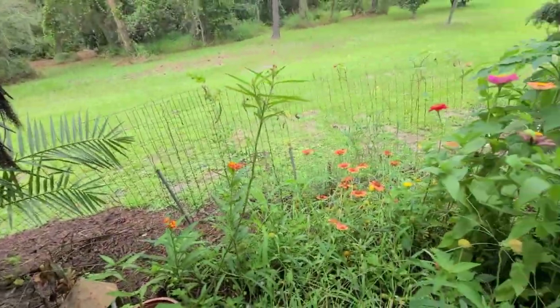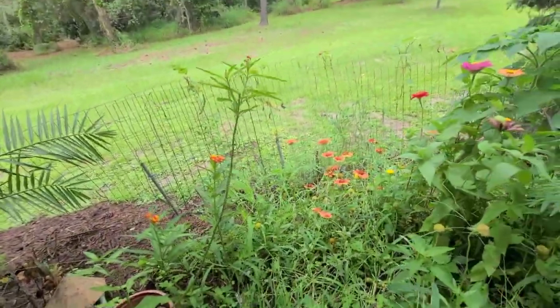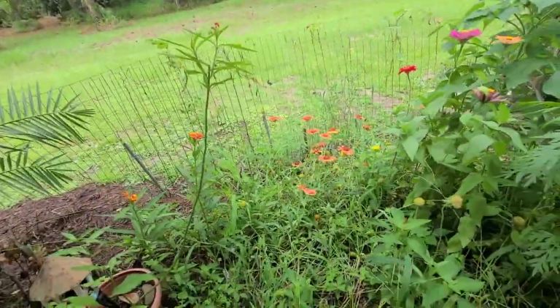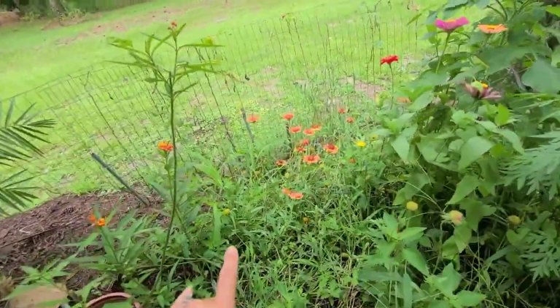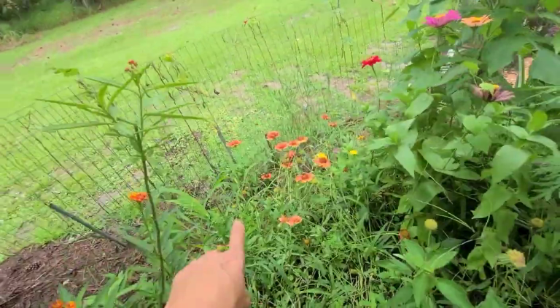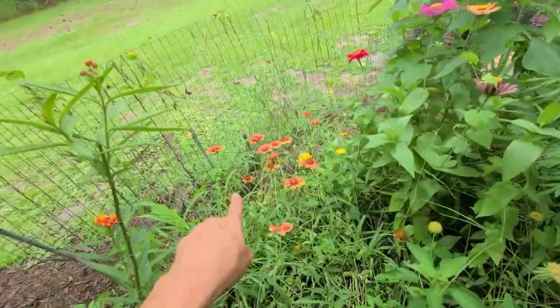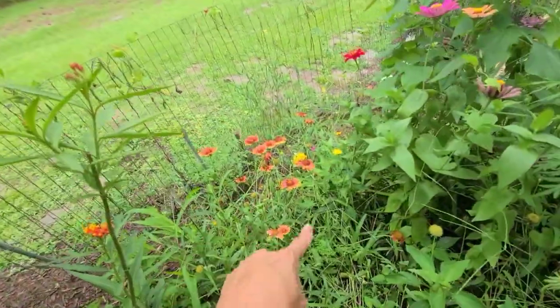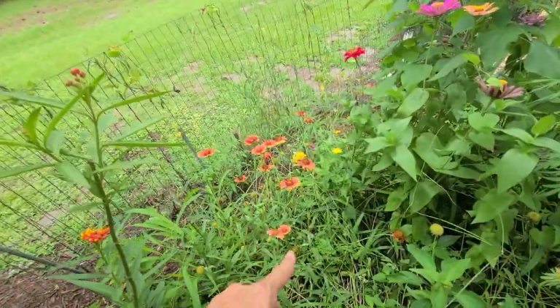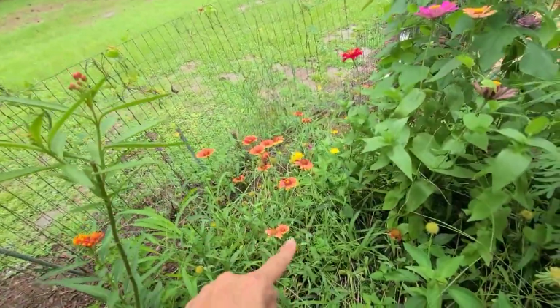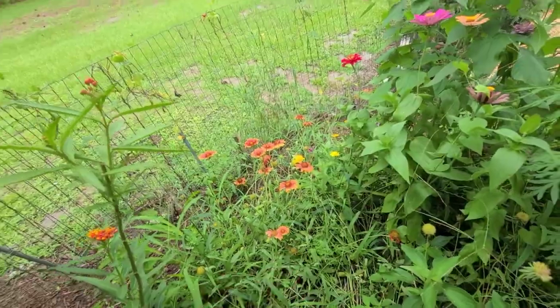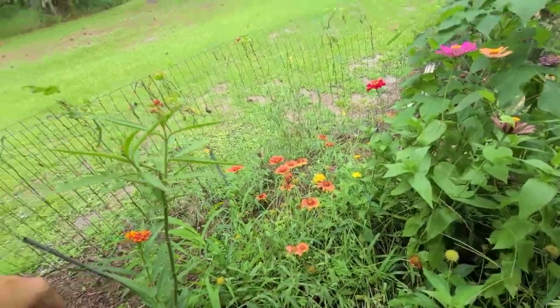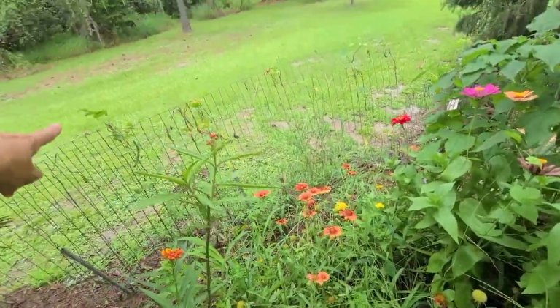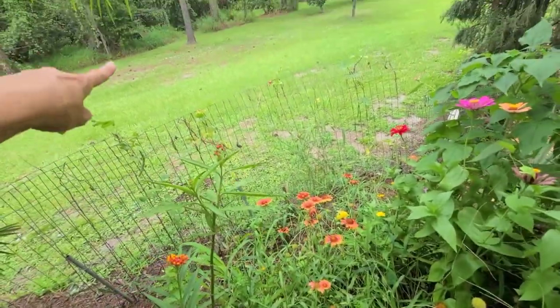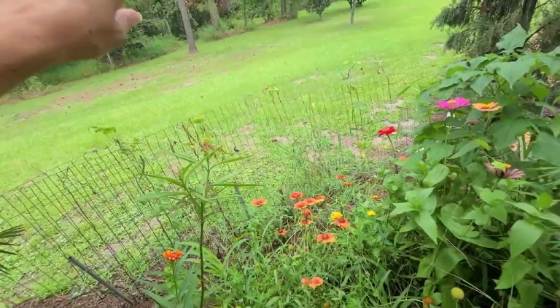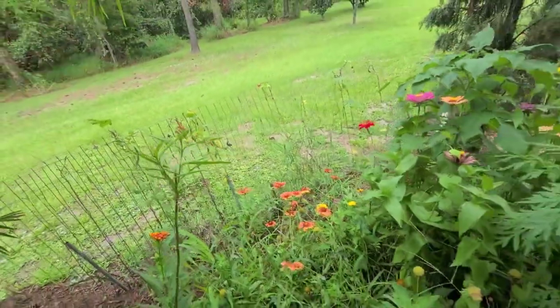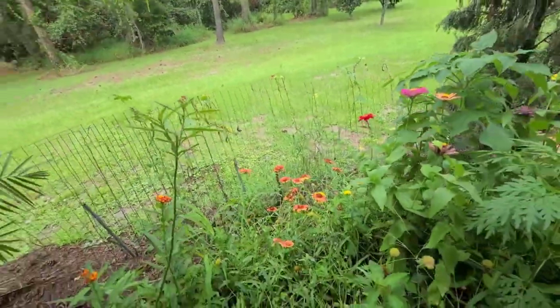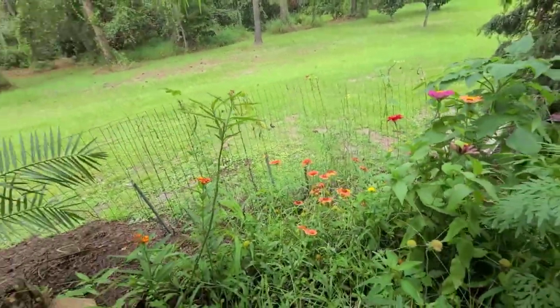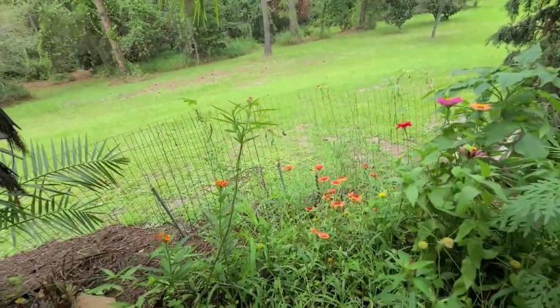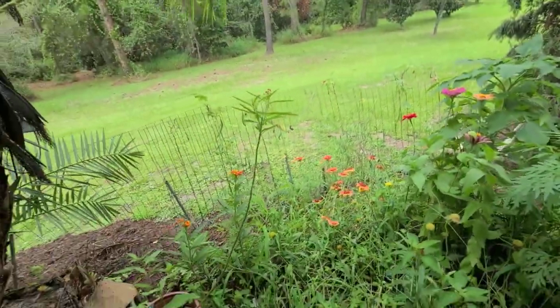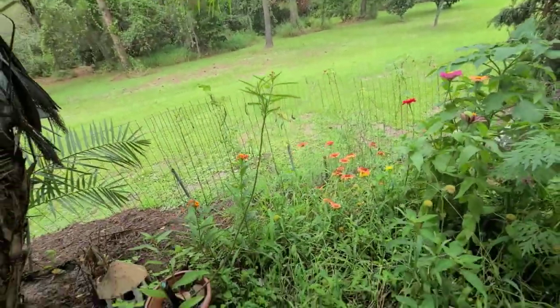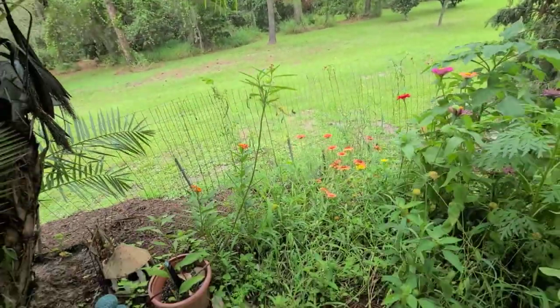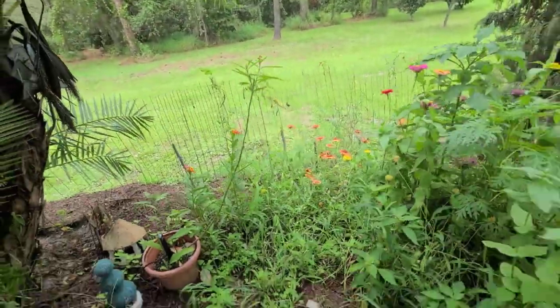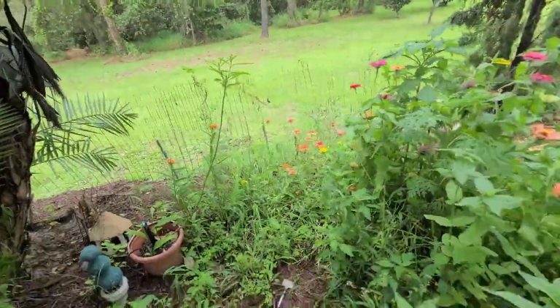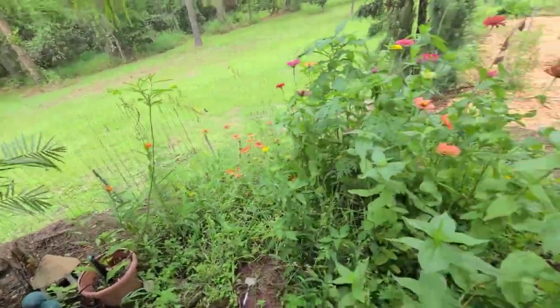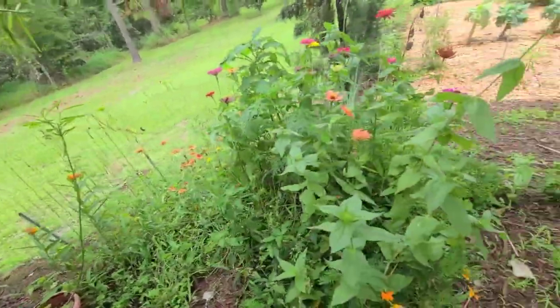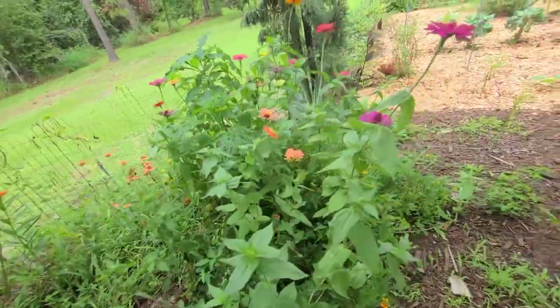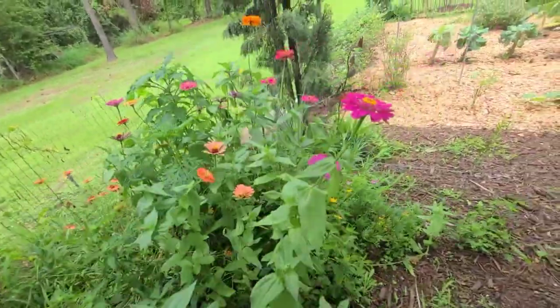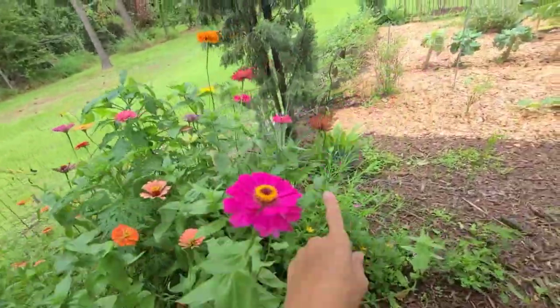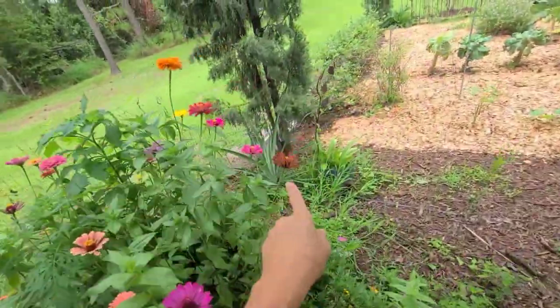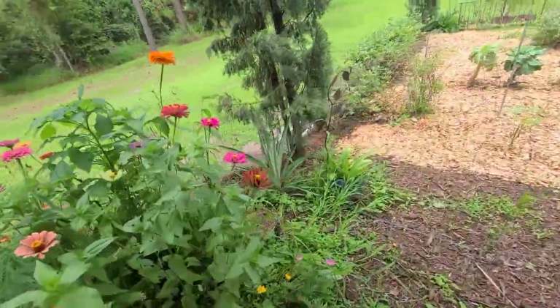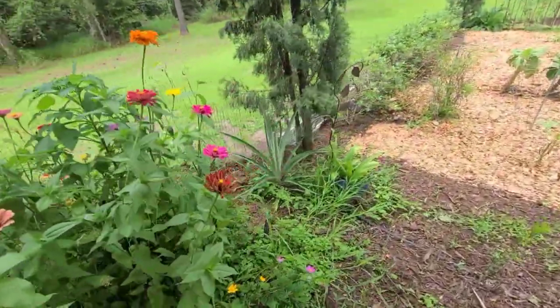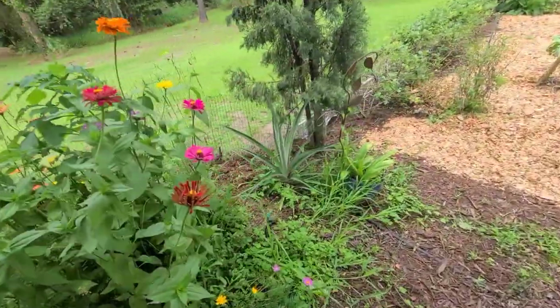We've got a little blanket flower in here, some random beans back there, and of course their pineapple, which is doing really great.